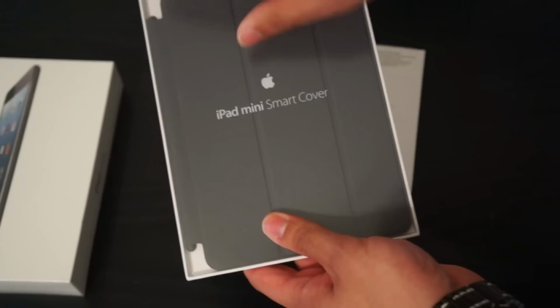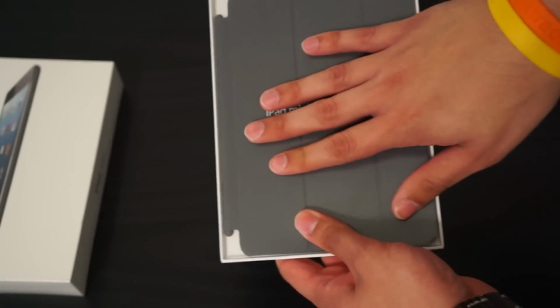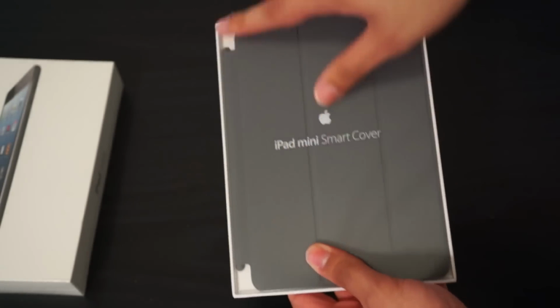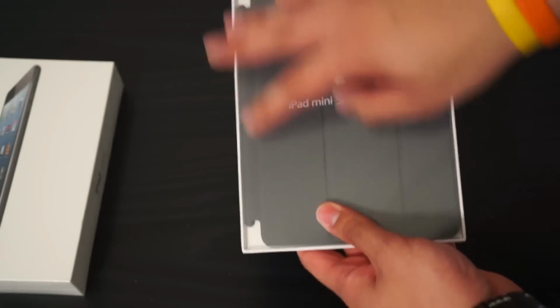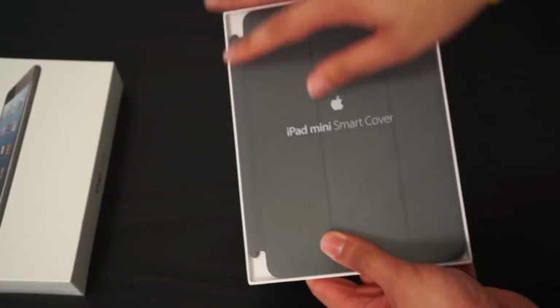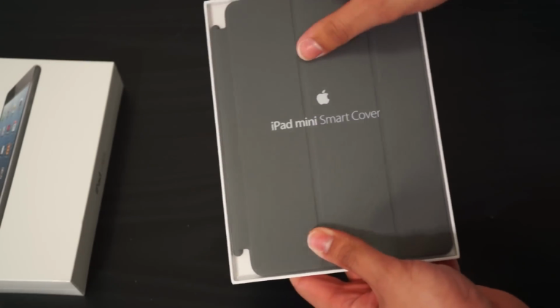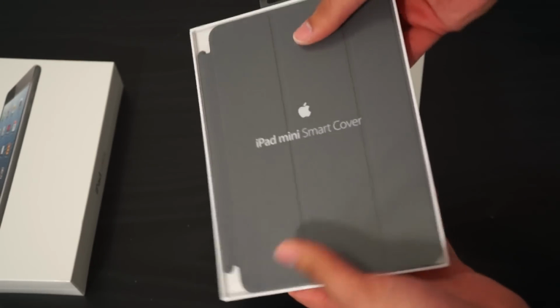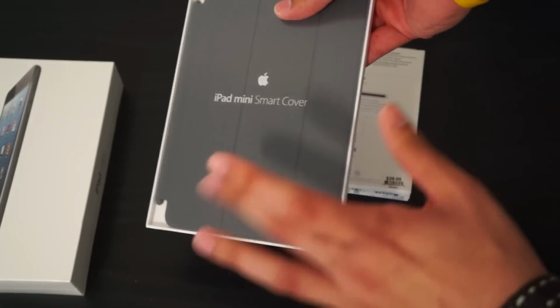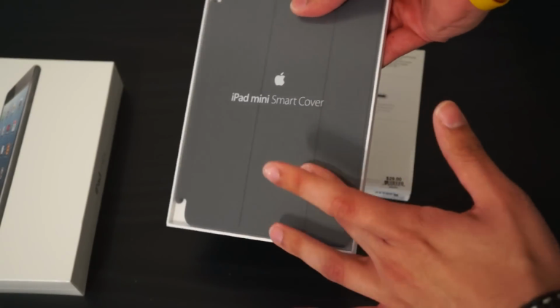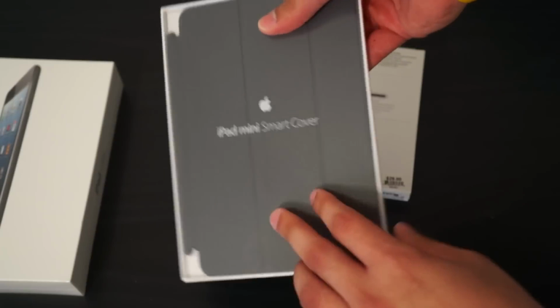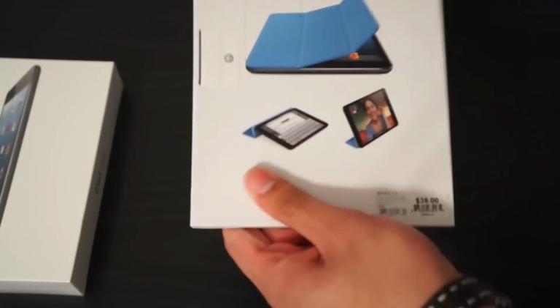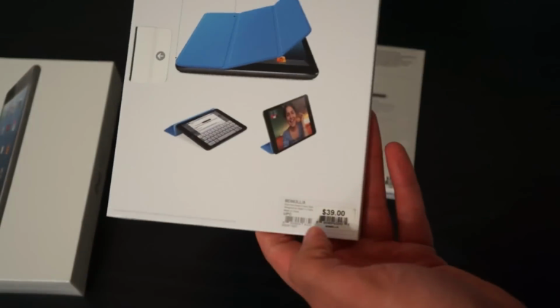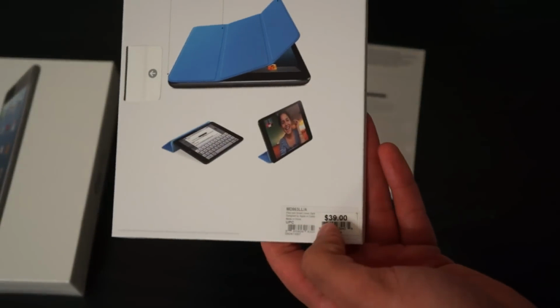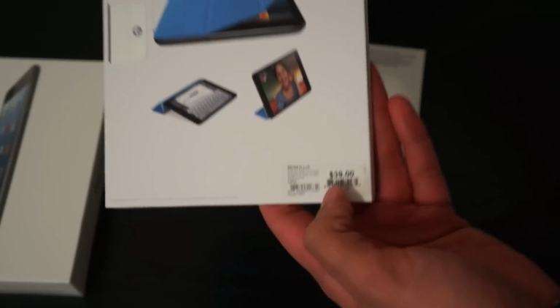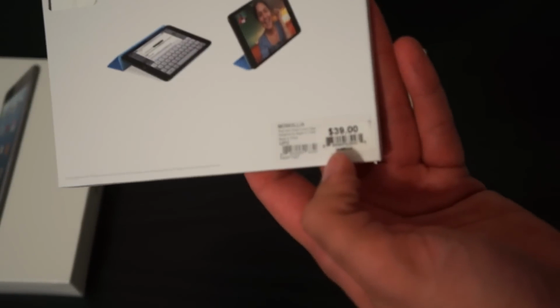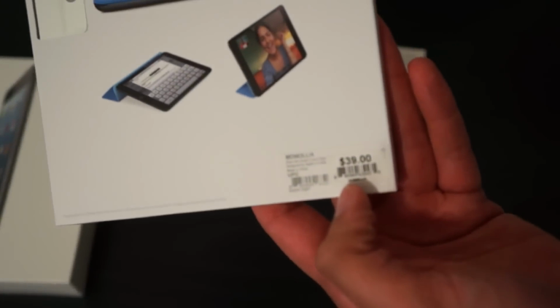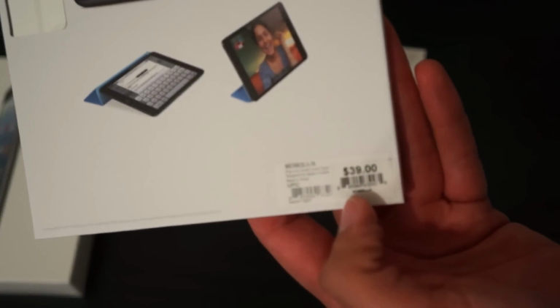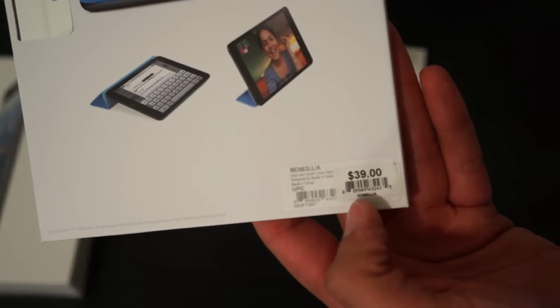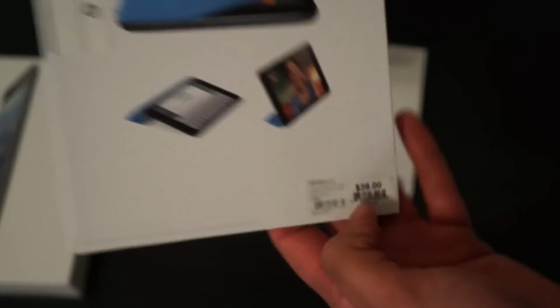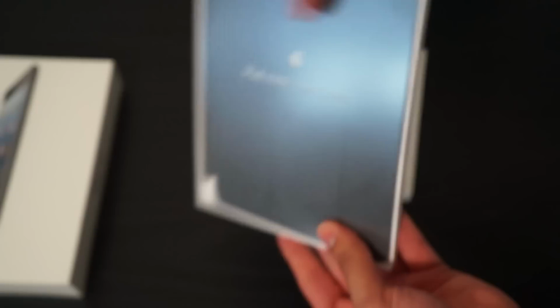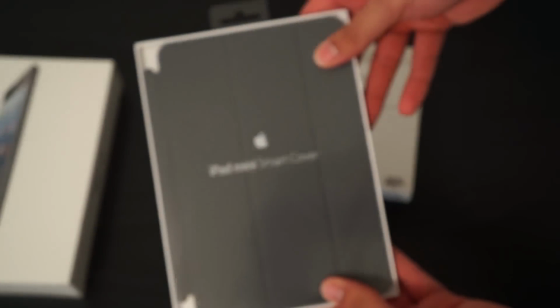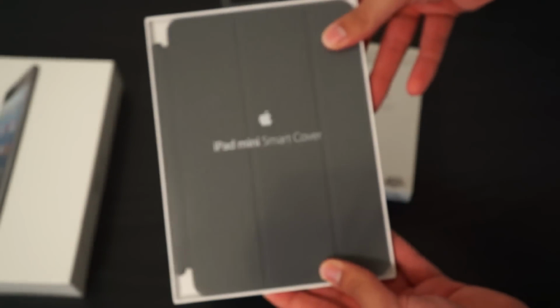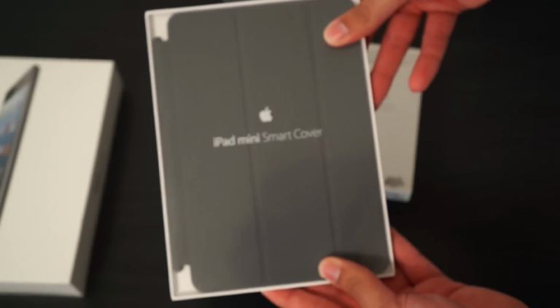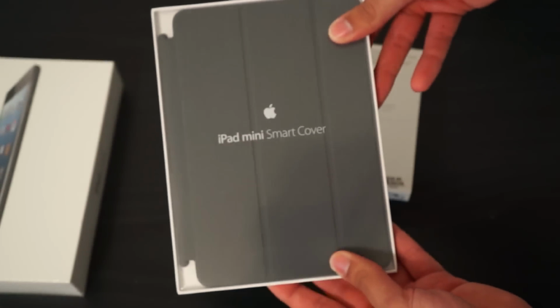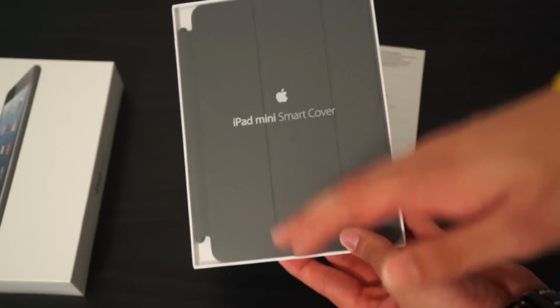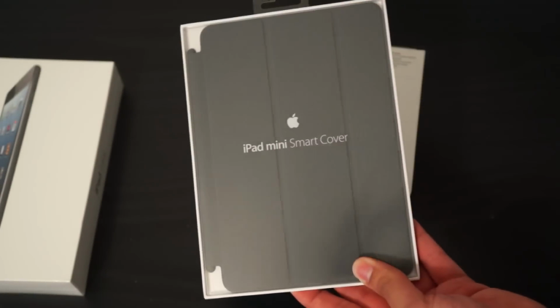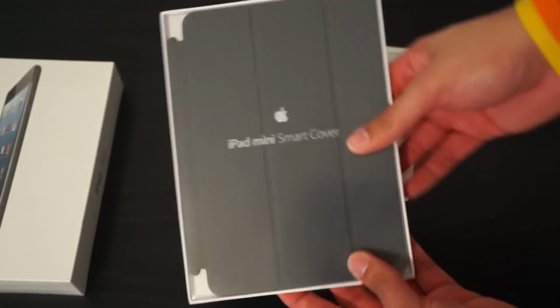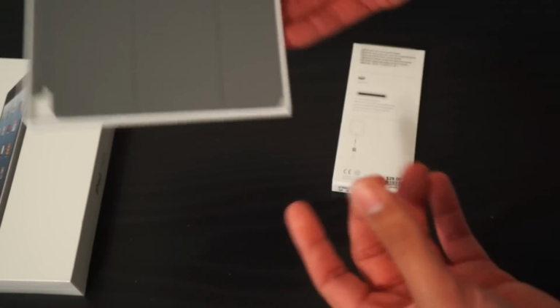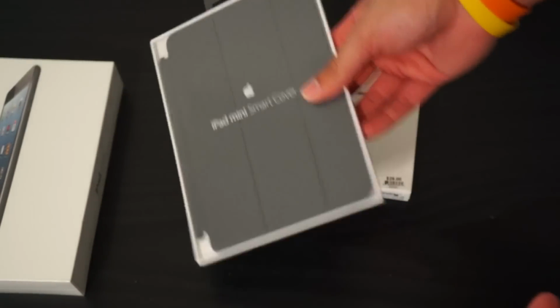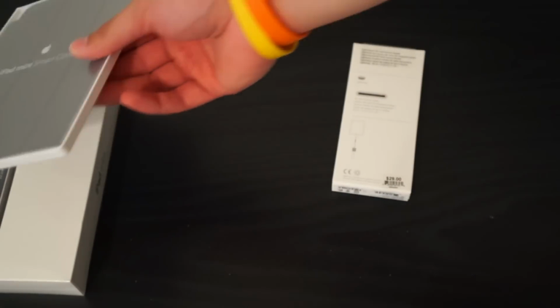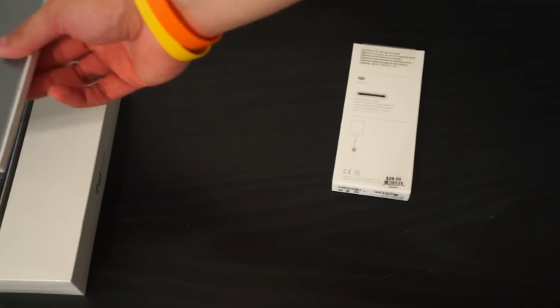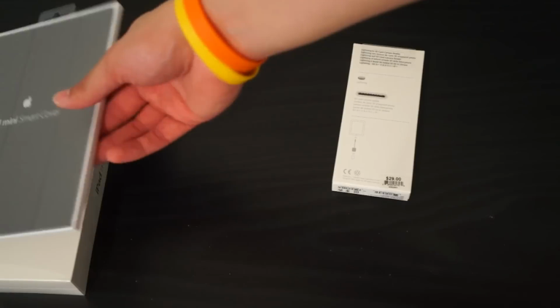They don't make these in leather for the iPad mini, only in polyurethane, which I found really interesting because it's still $39 — the same price as the regular smart cover for the regular iPad even though it's a lot less material. But it's Apple, so you are paying a premium.